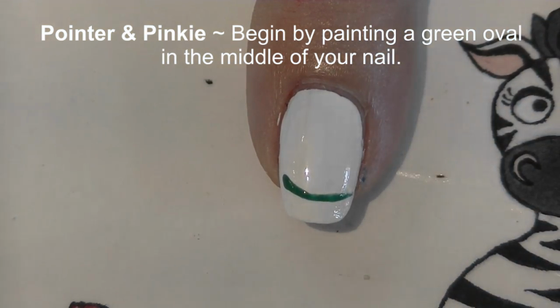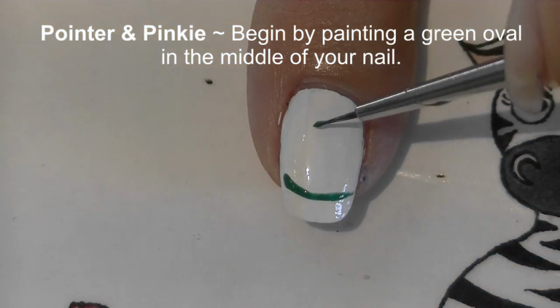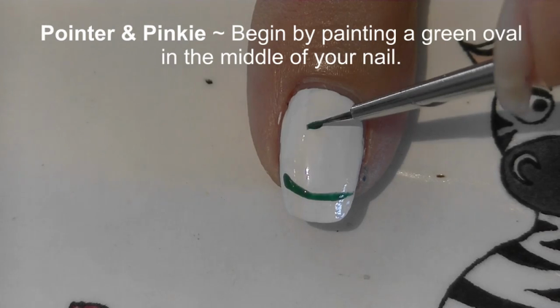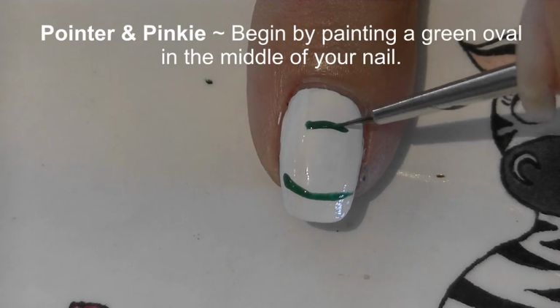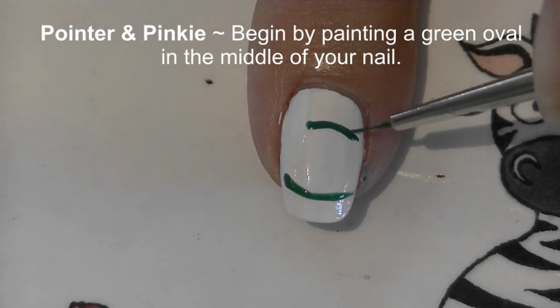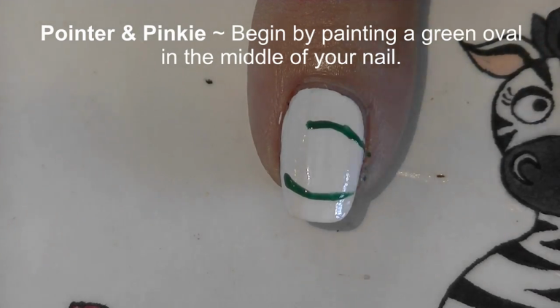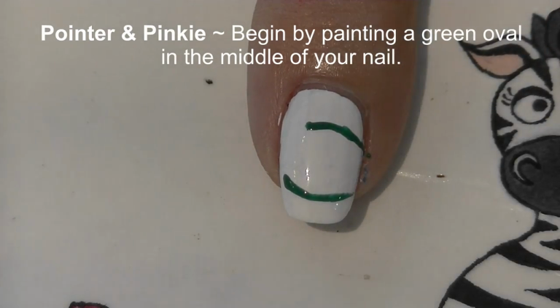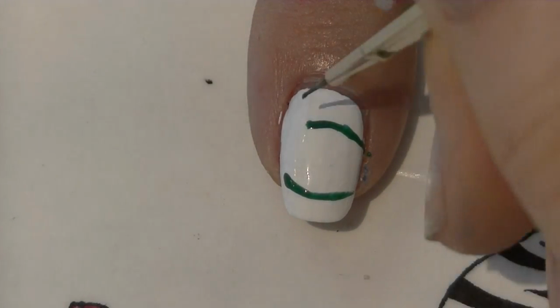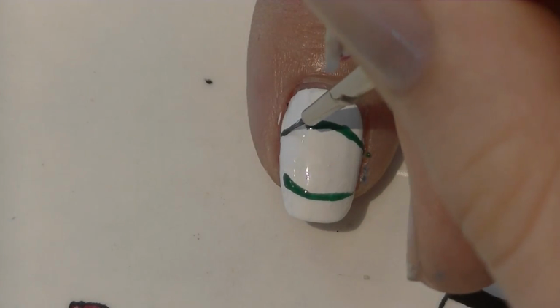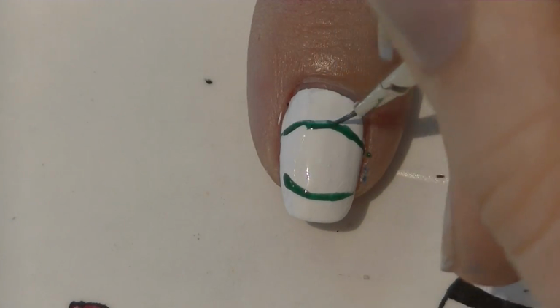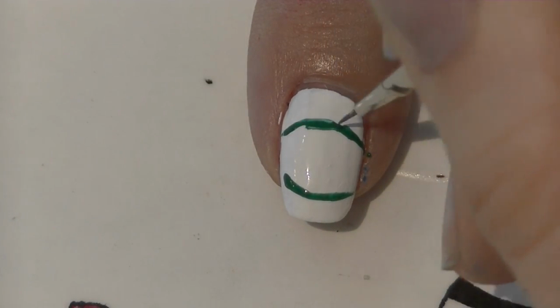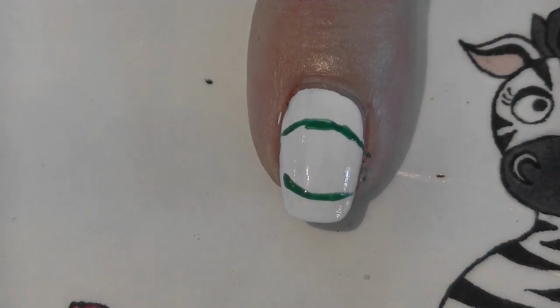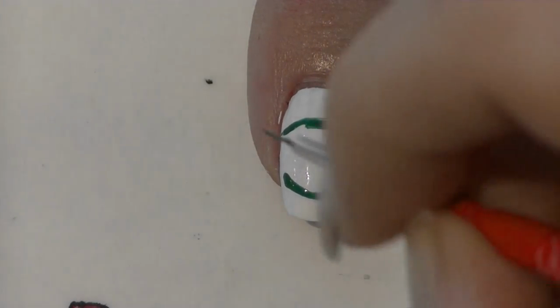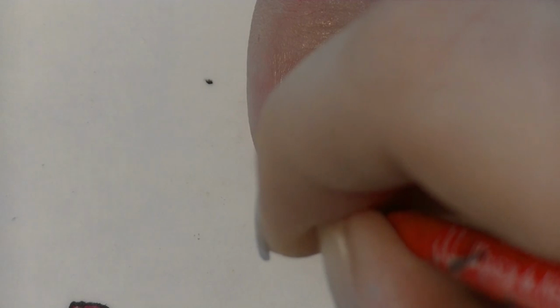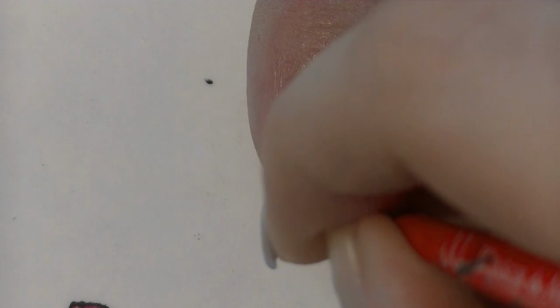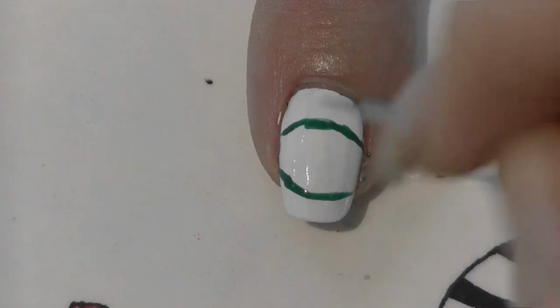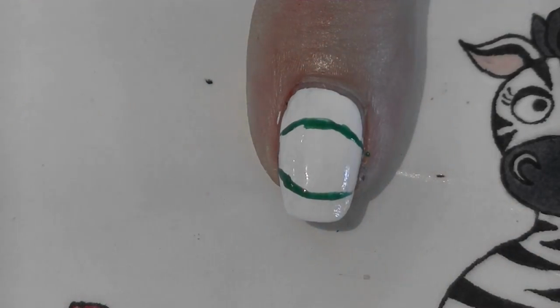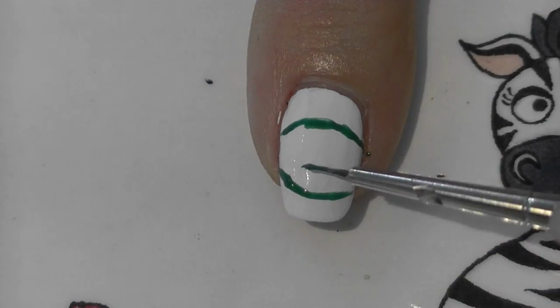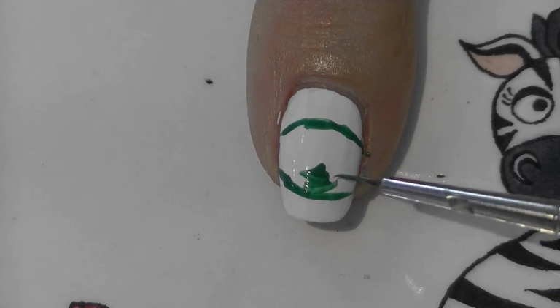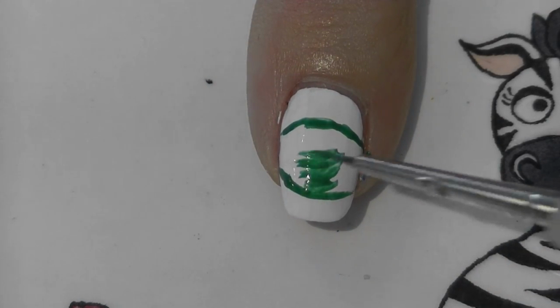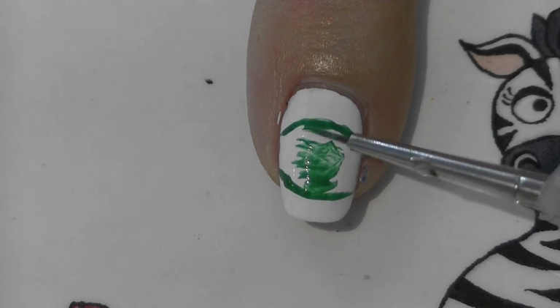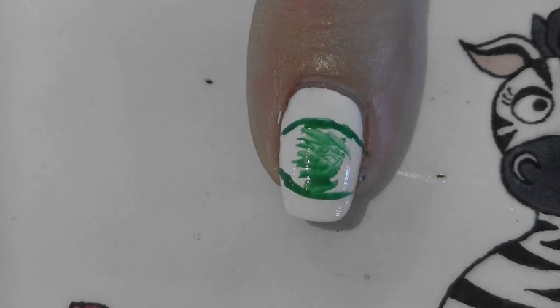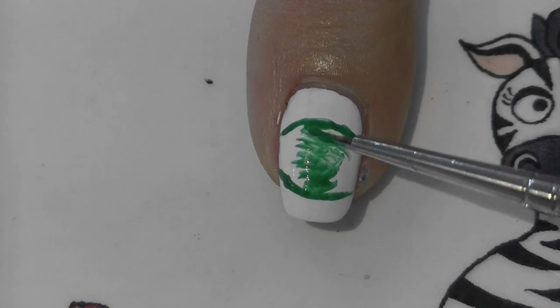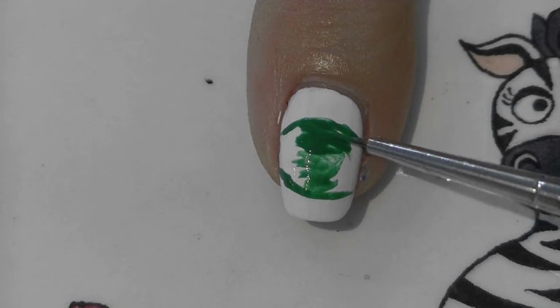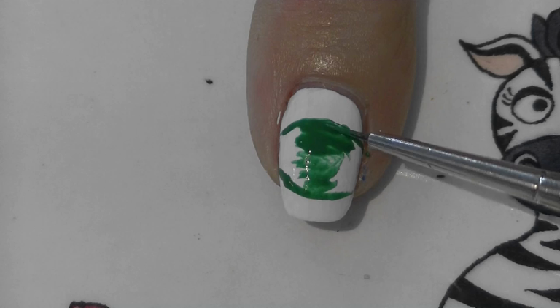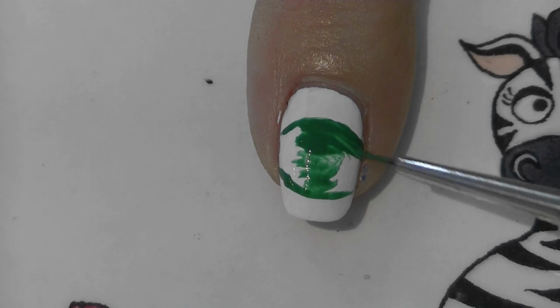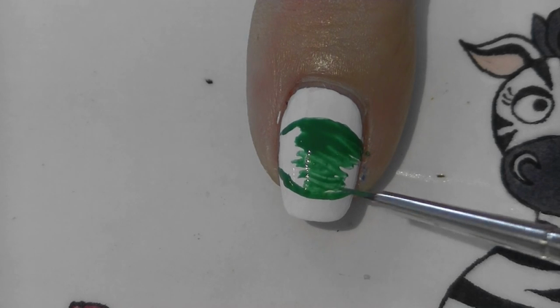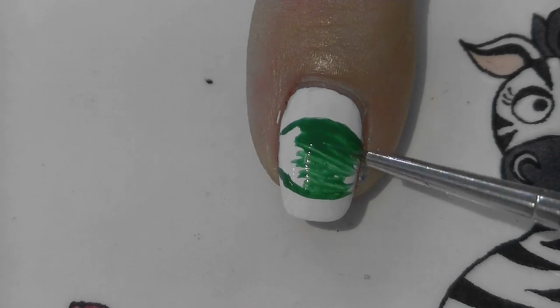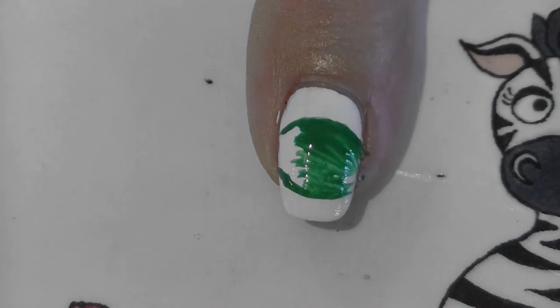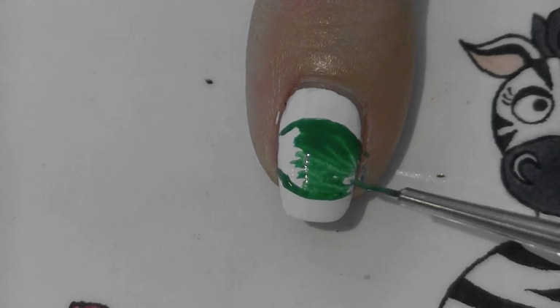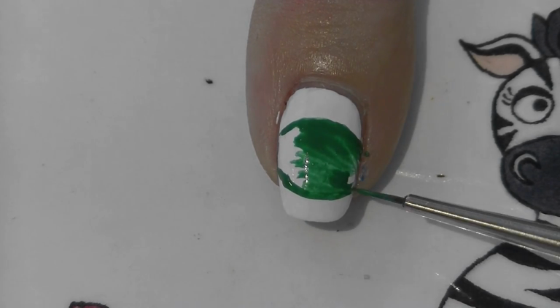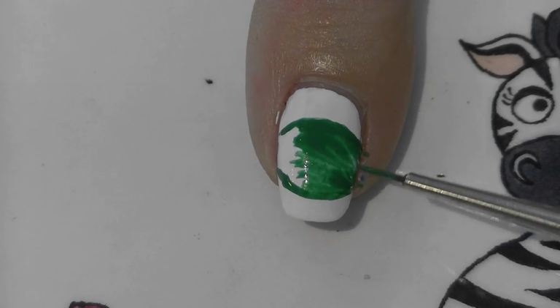On your pointer and pinky nail, paint a green oval in the middle of the nail. You want the oval to be as big as you can fit it, so it's going to touch the outside edges. Make the logo as big as you can and then fill in that oval — it may take a couple of coats.